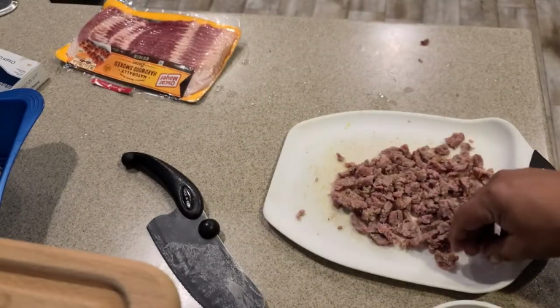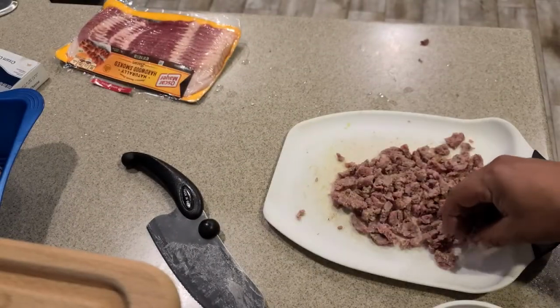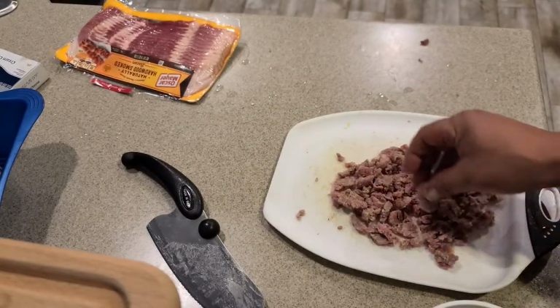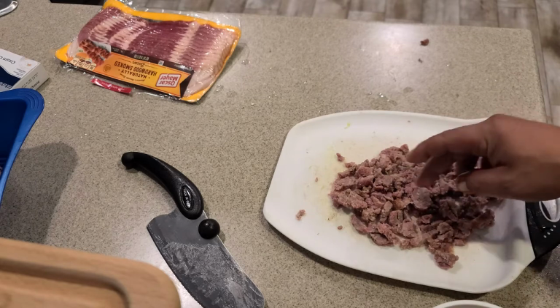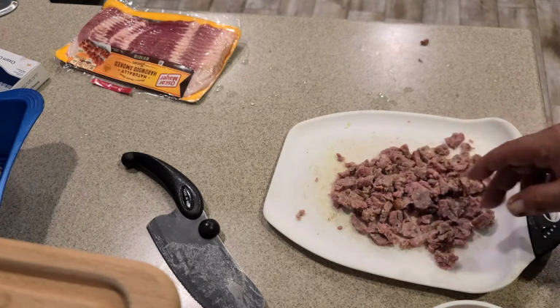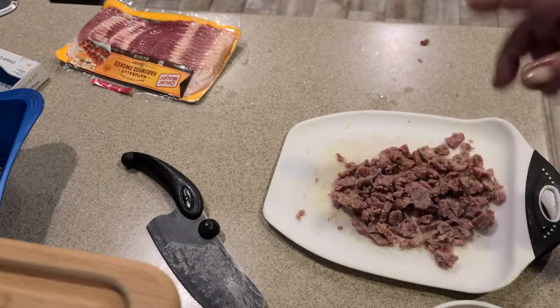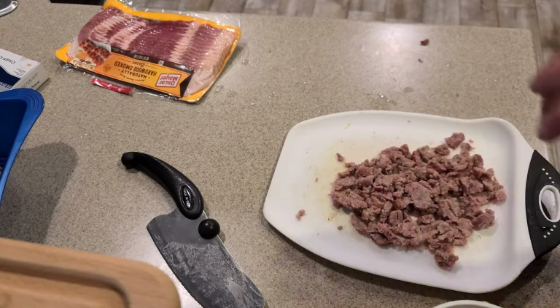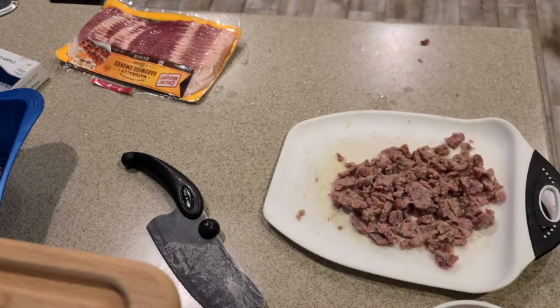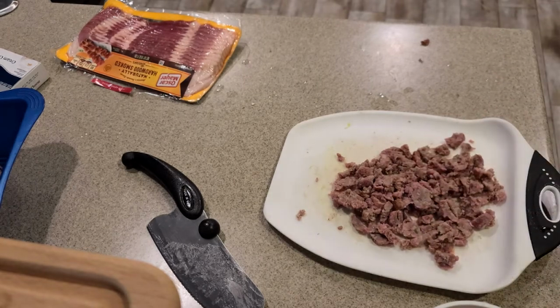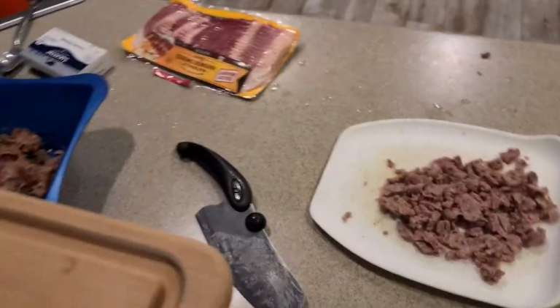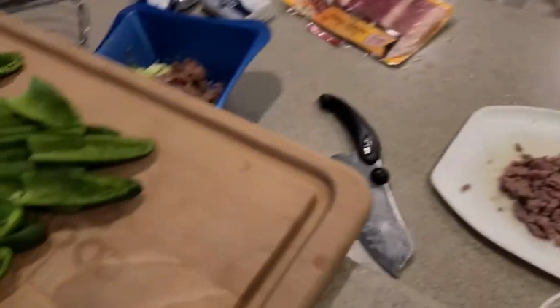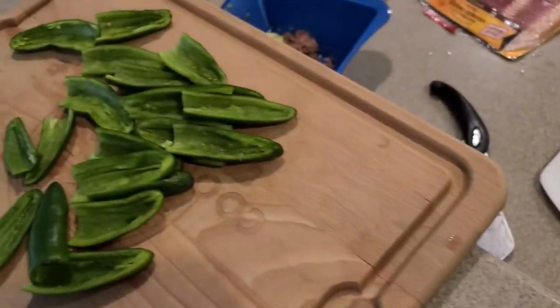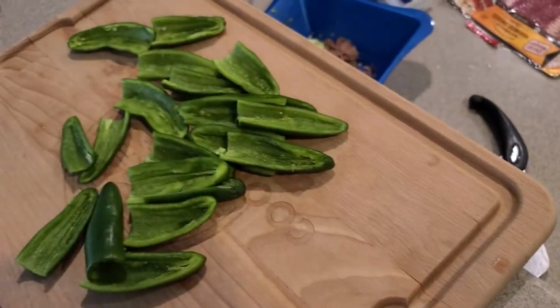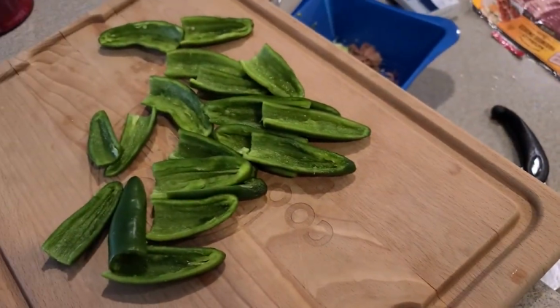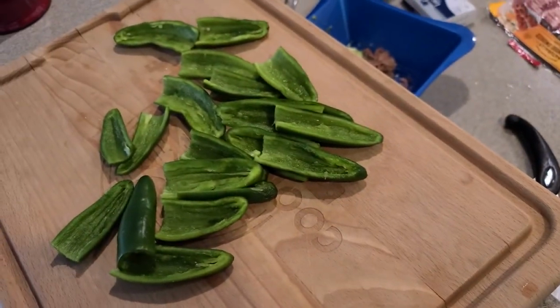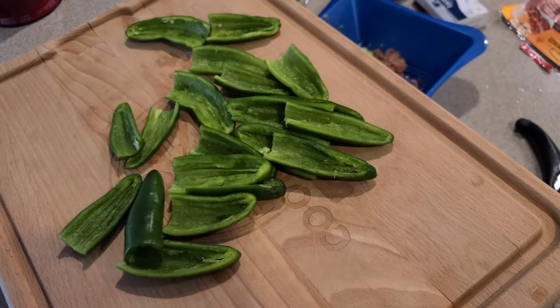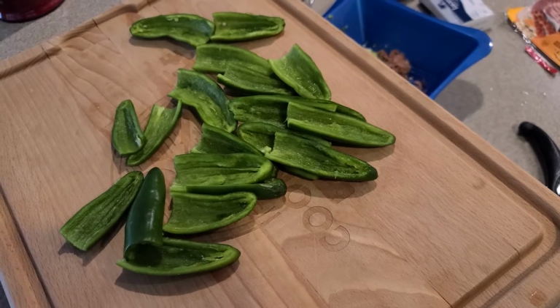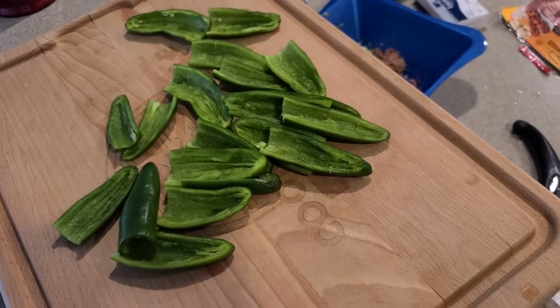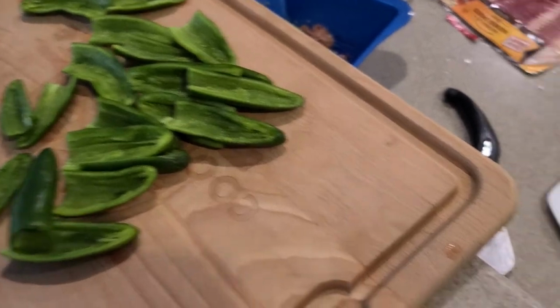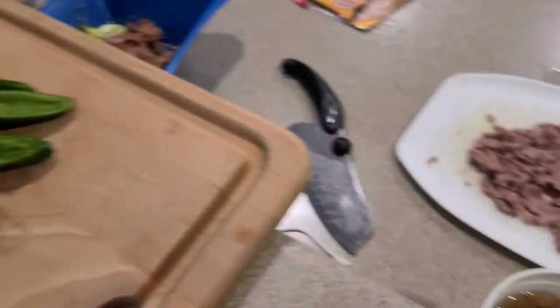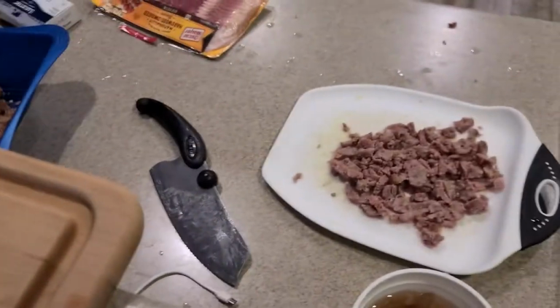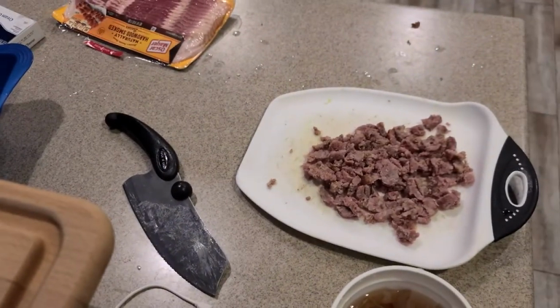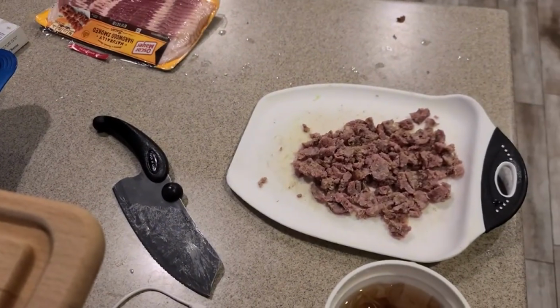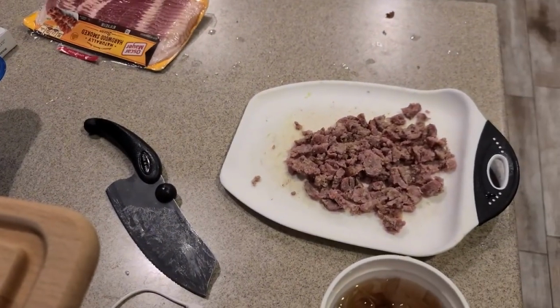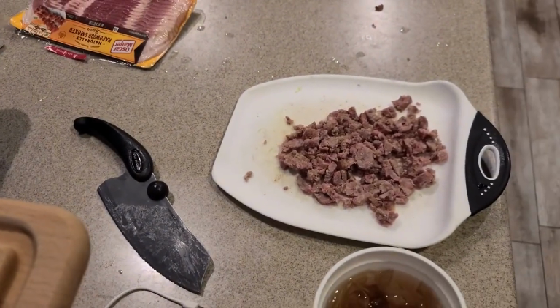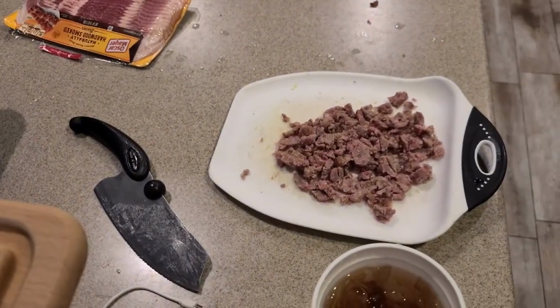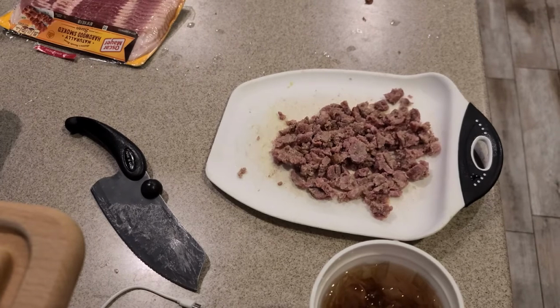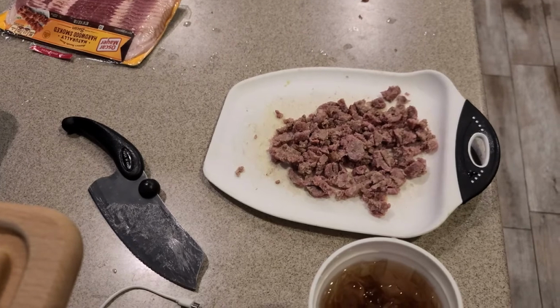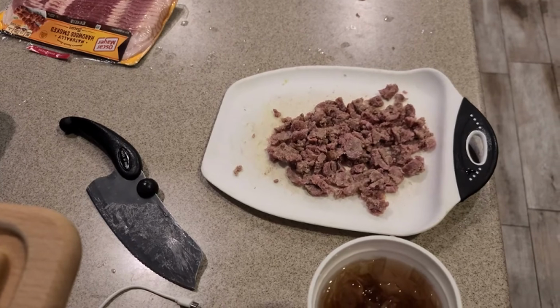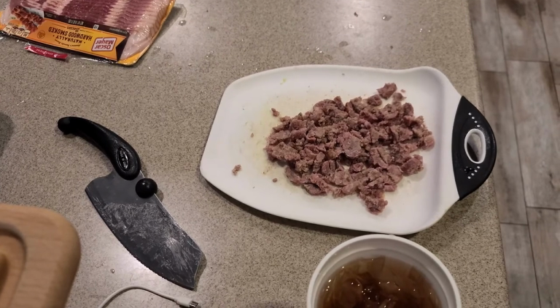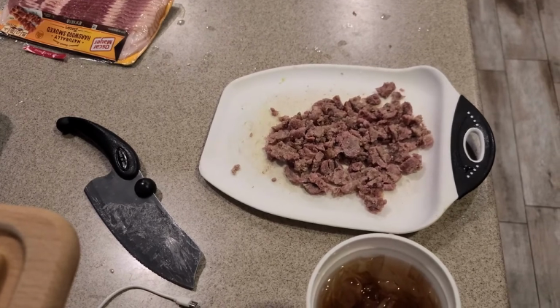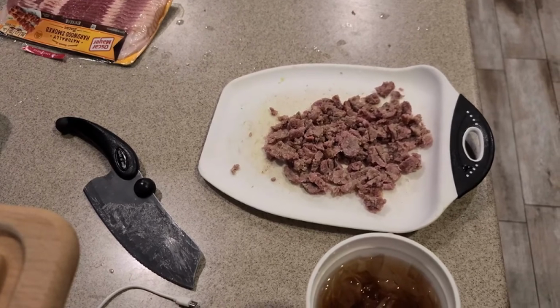So we're gonna go ahead and get these things all prepped up. We got the poppers ready to go. I'm gonna fill them with some cream cheese, then we're gonna start layering in some of this here brat, and then we'll head out to the smoker. Stay tuned.